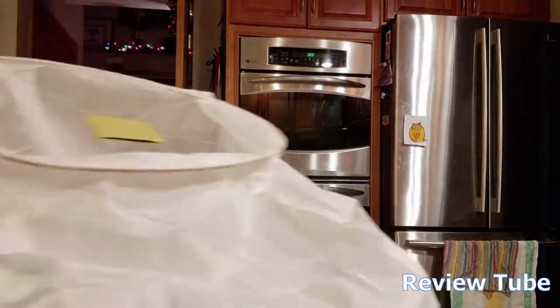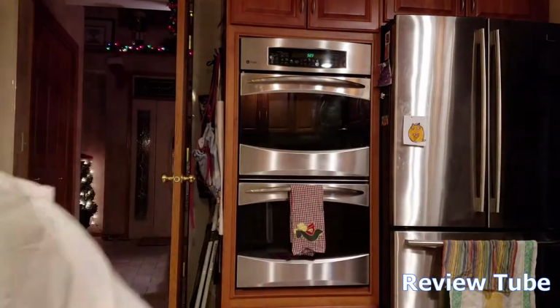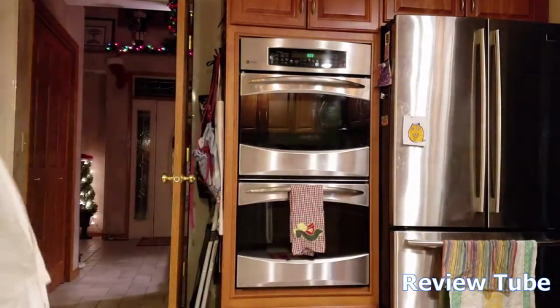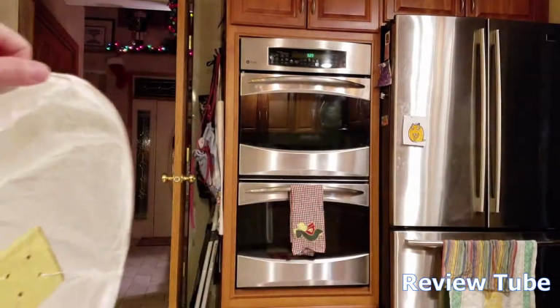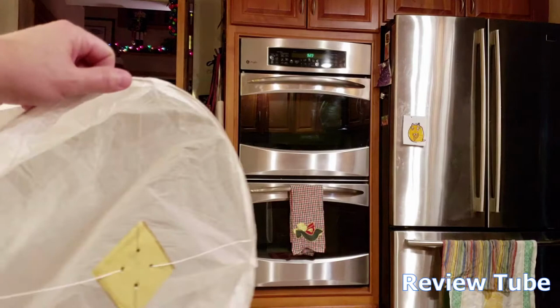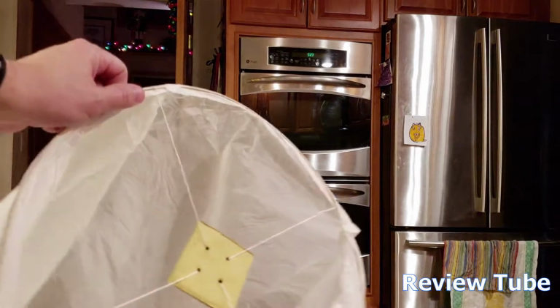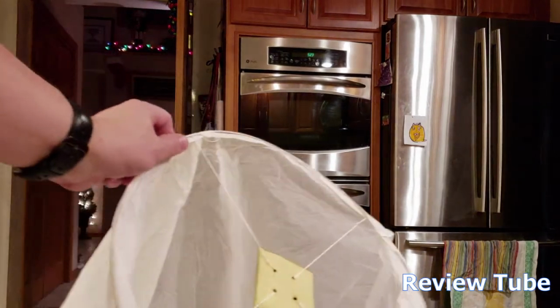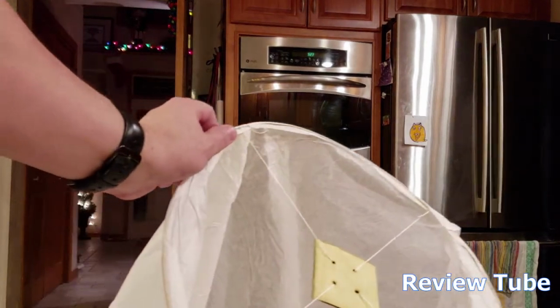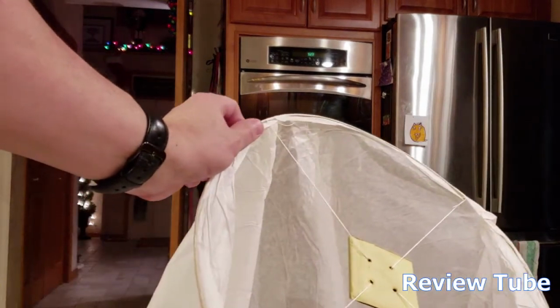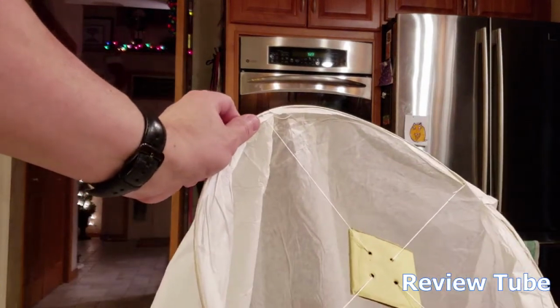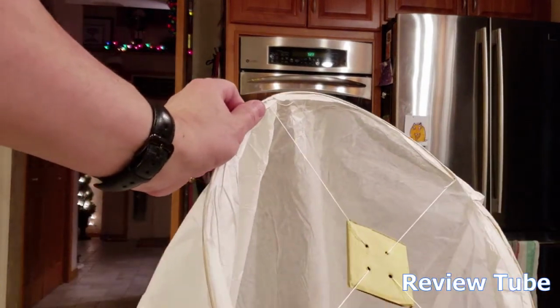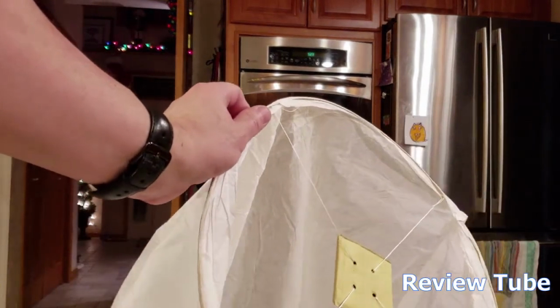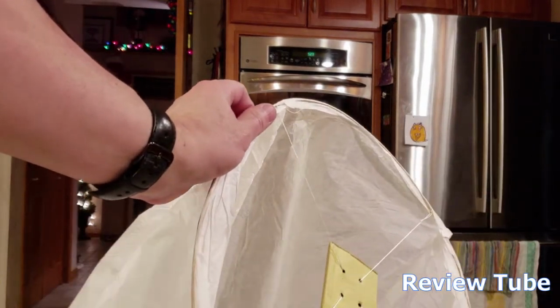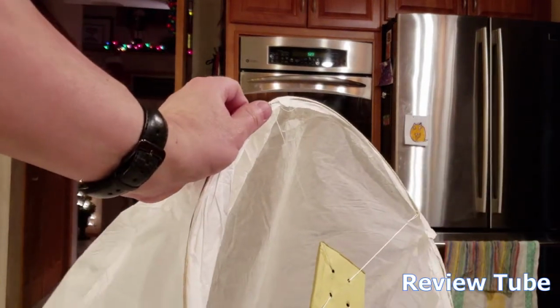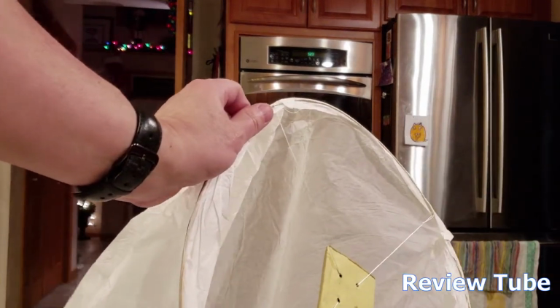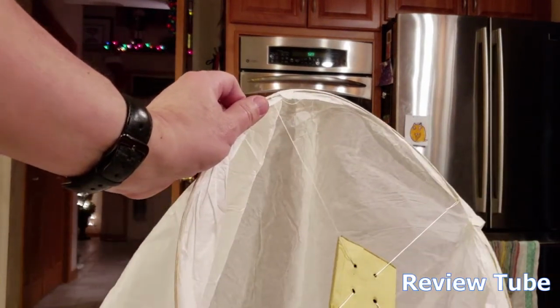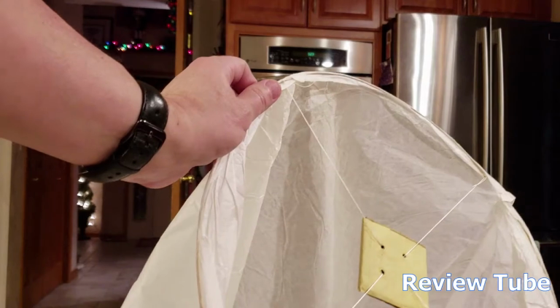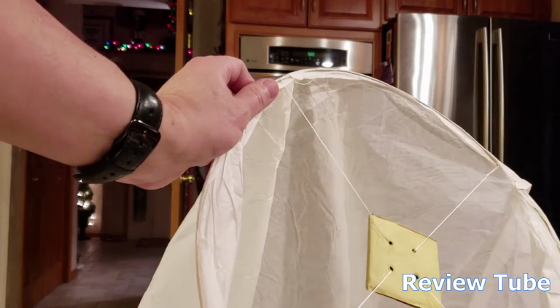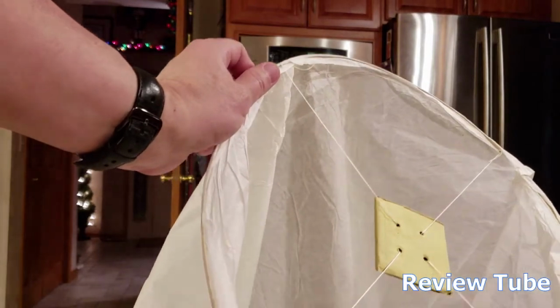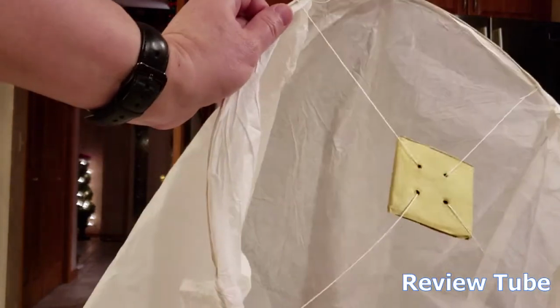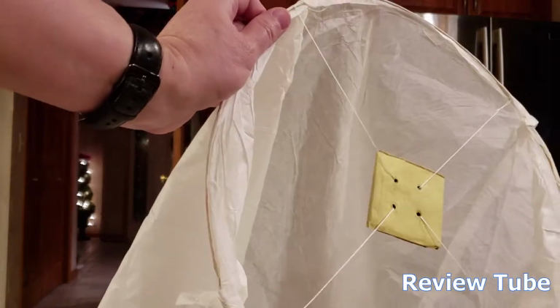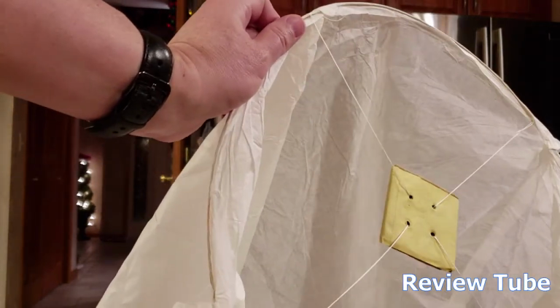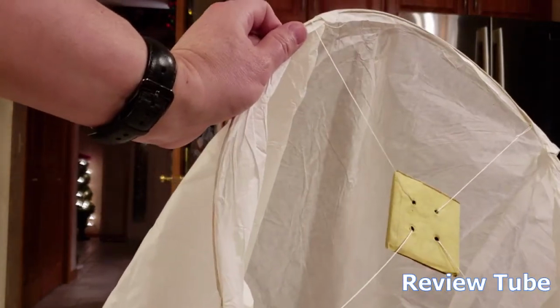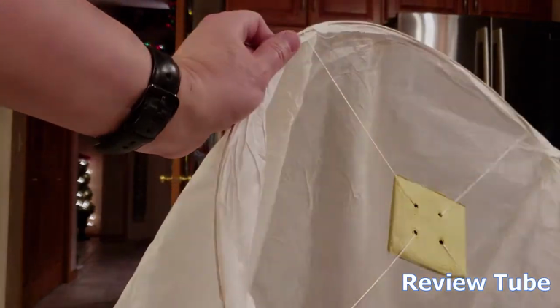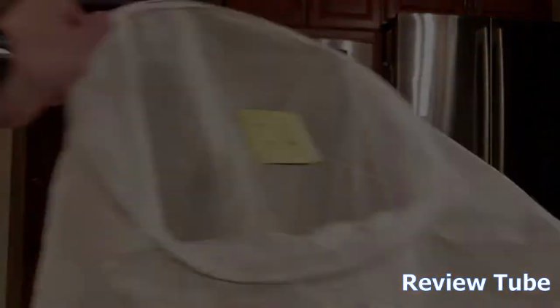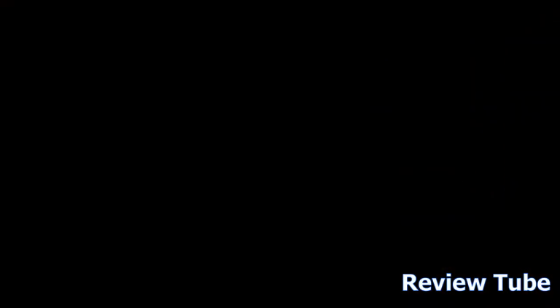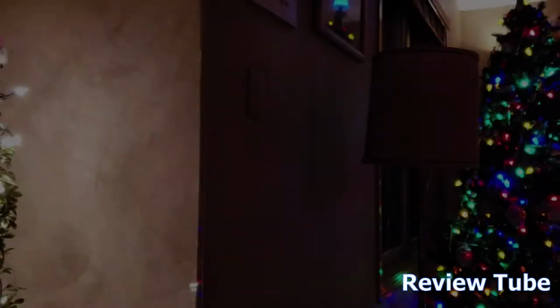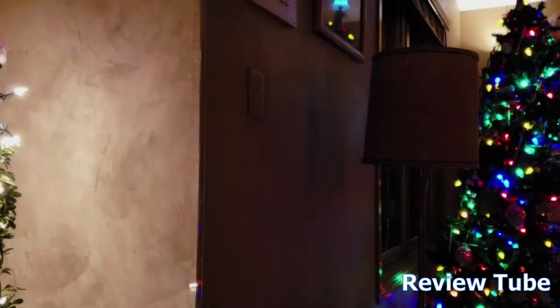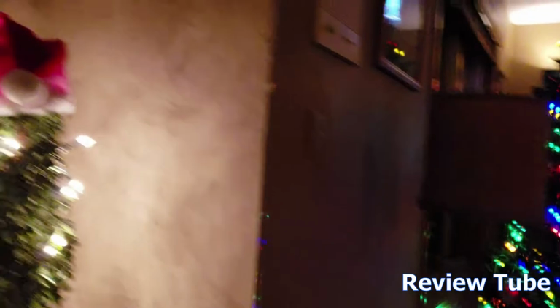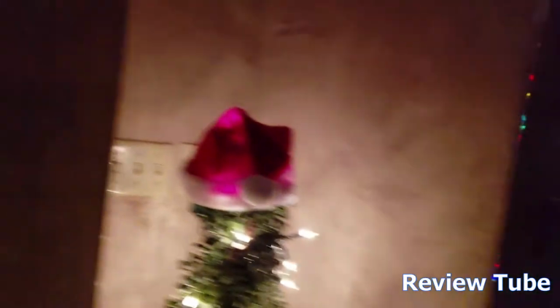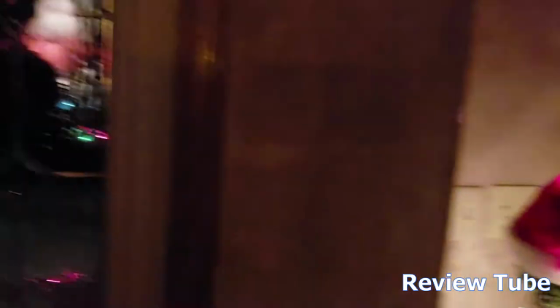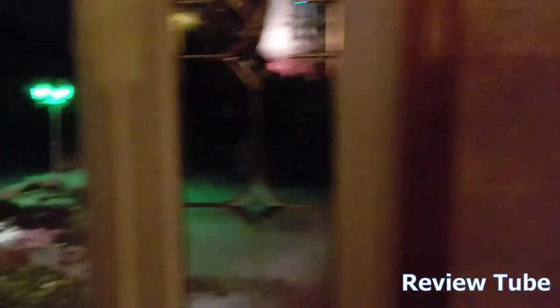I'm going to take this out front and light it and we'll launch it. Because it's nighttime the camera focus might mess up, but these things can go up to a thousand meters — about 3,000 feet. I bet it'll probably go about 1,500 feet. Alright, let's go outside and light this thing up.